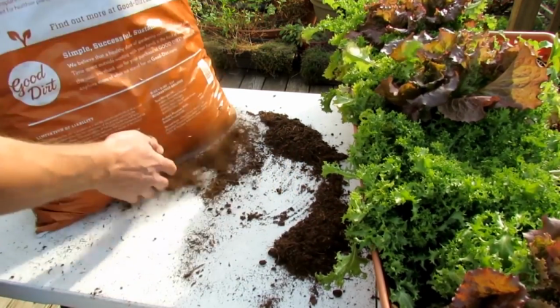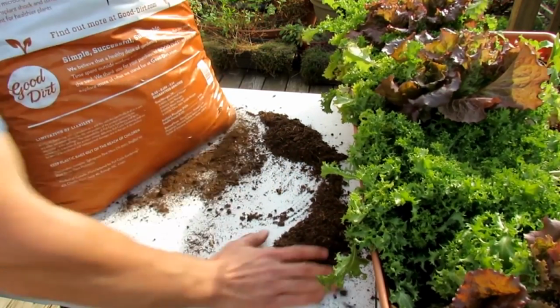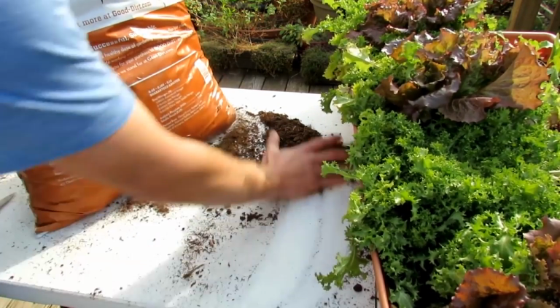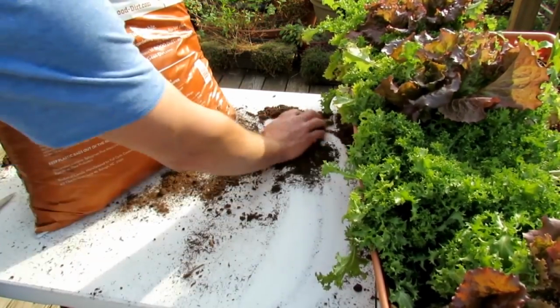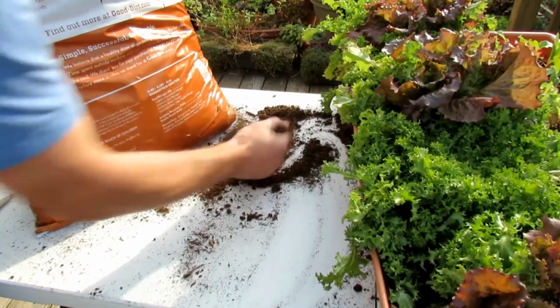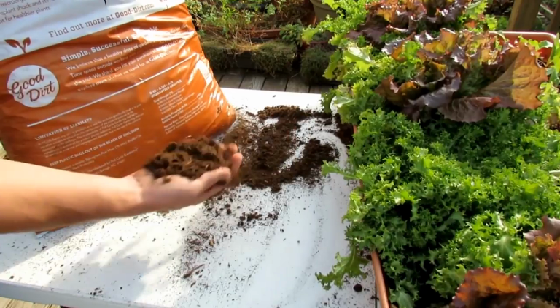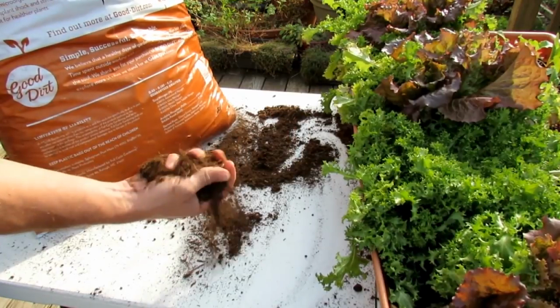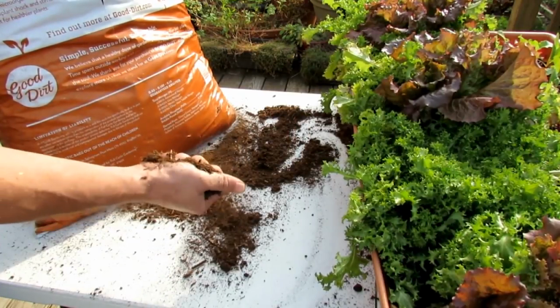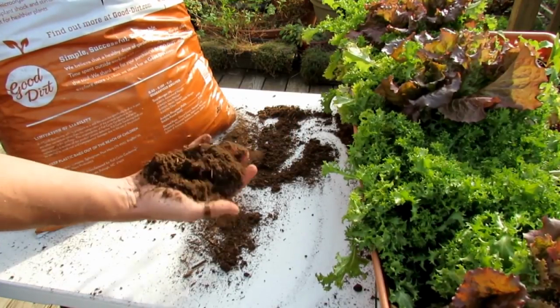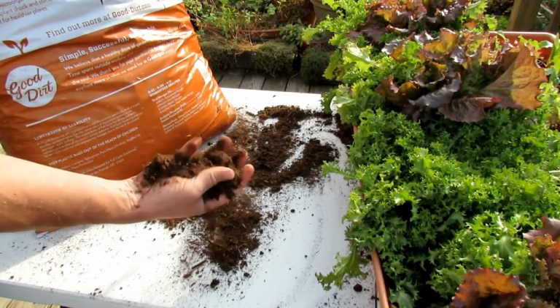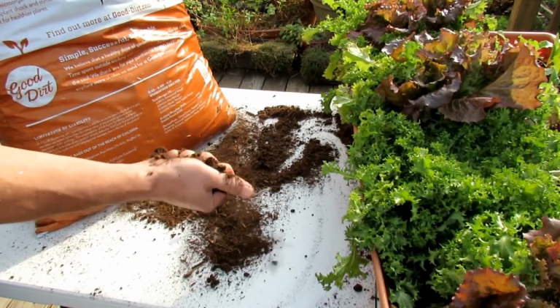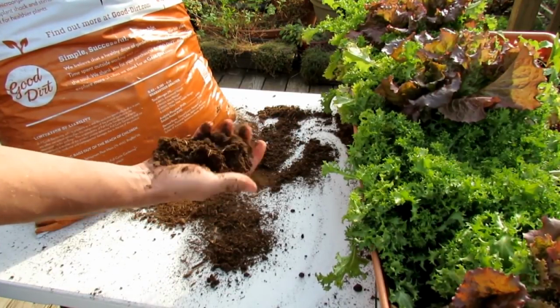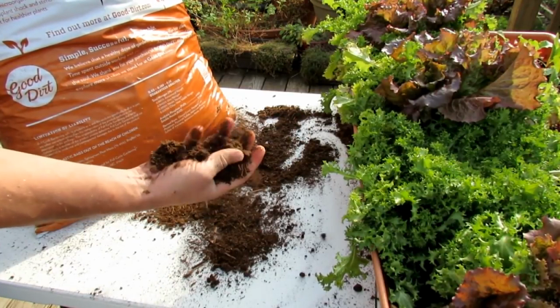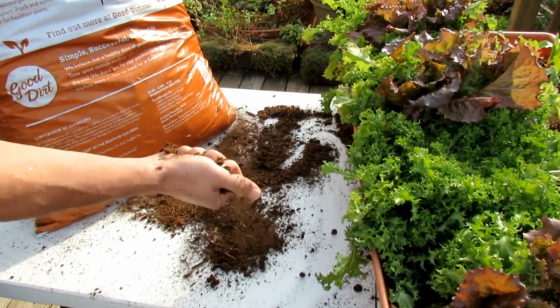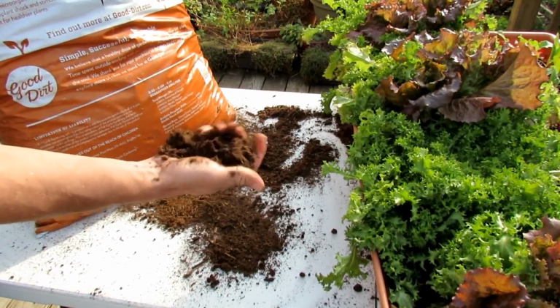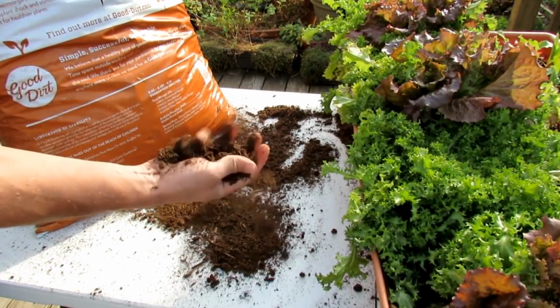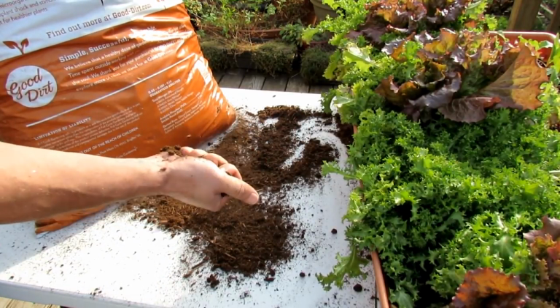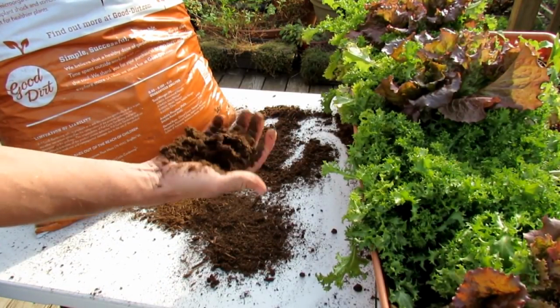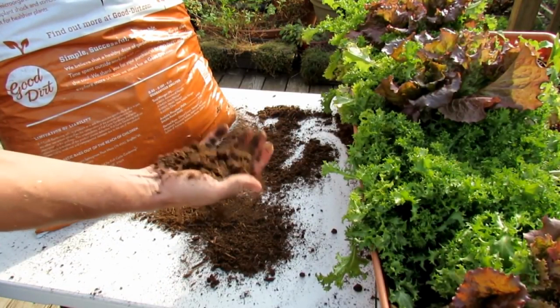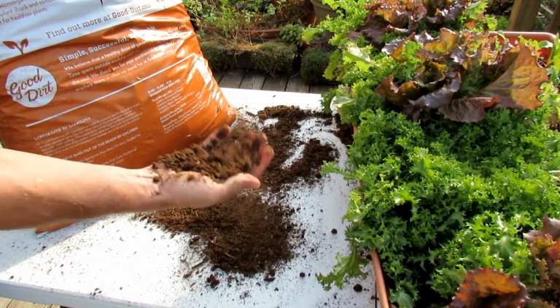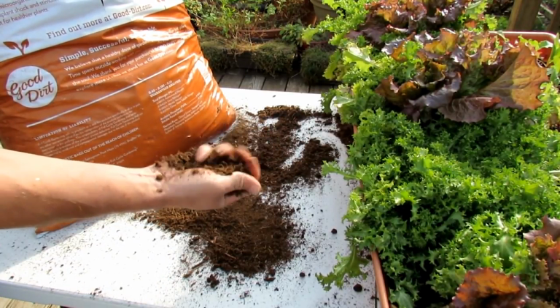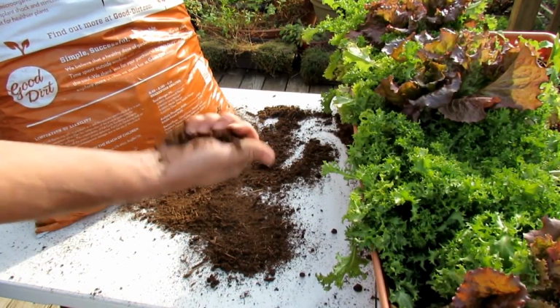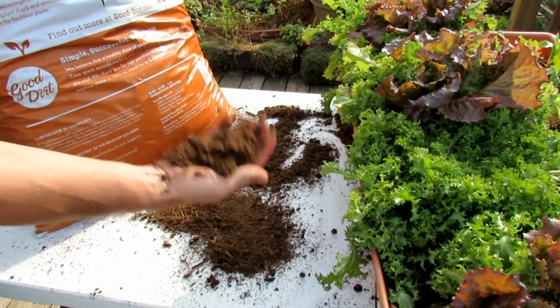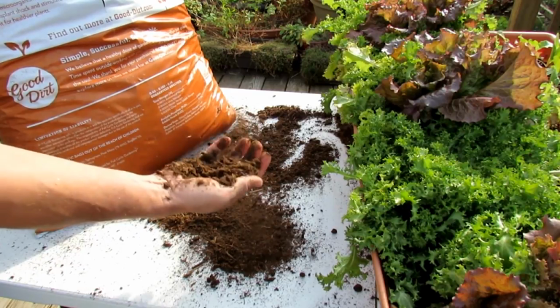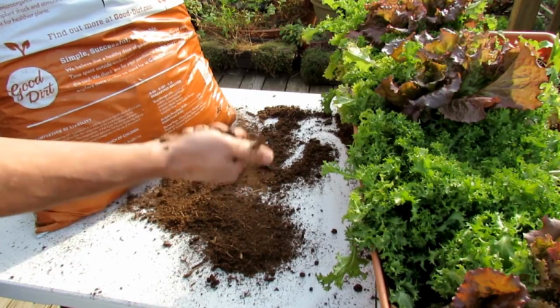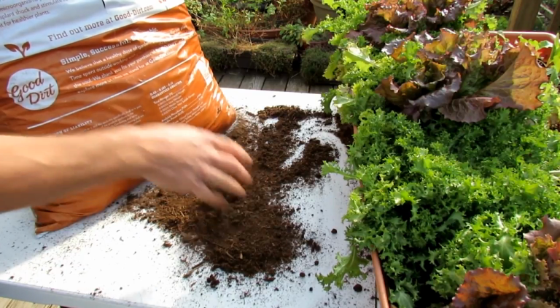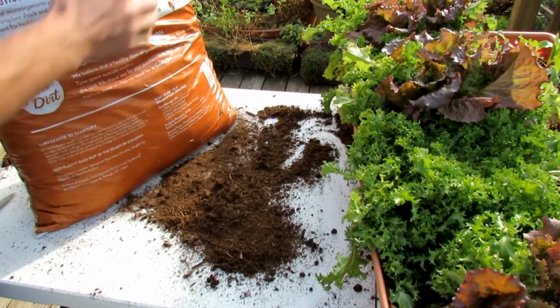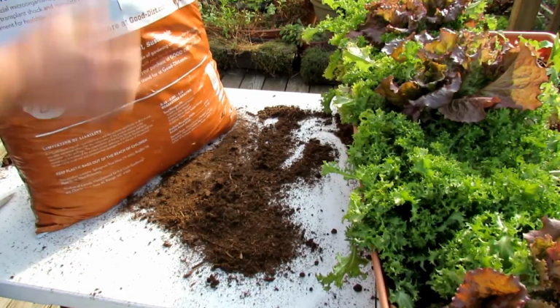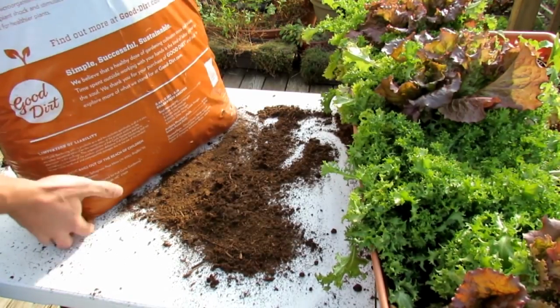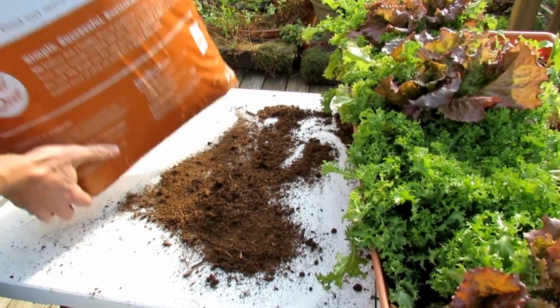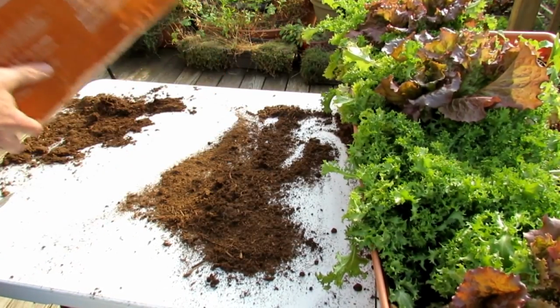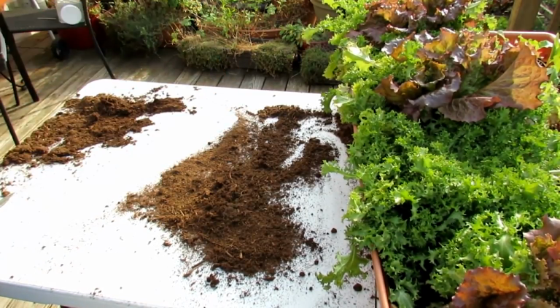You can see what it looks like. This is dry, but even with moisture in it, it just stays just like this. Great product for root development, and that's what I want to show you.